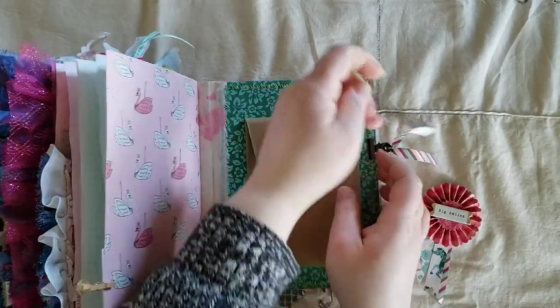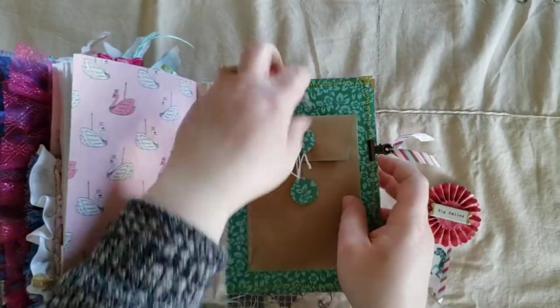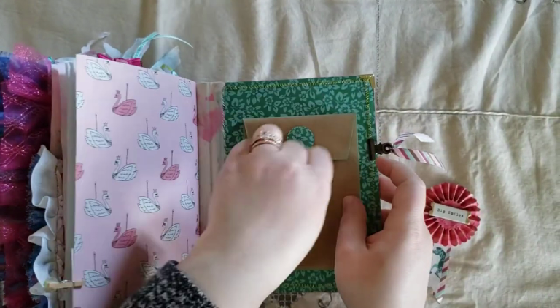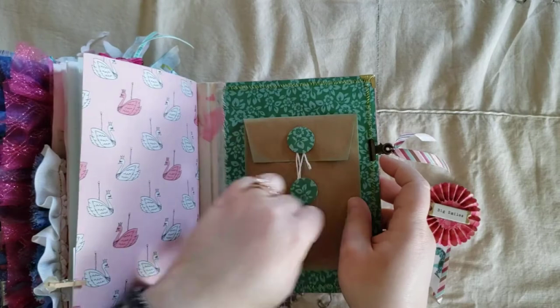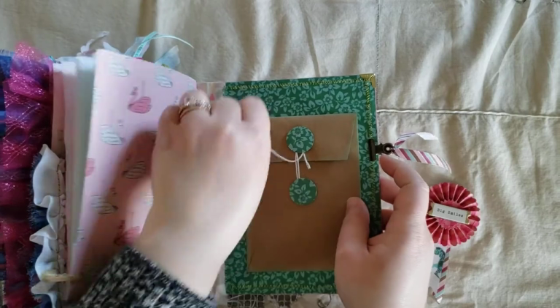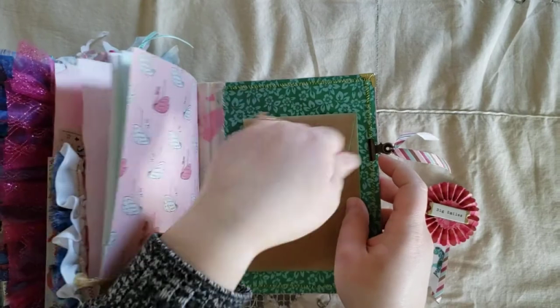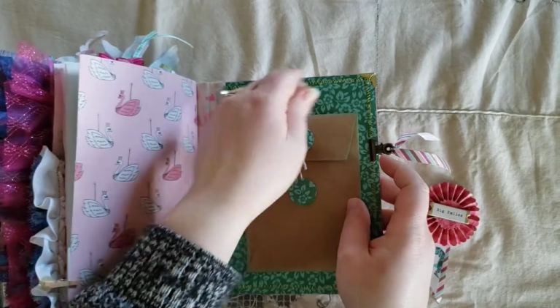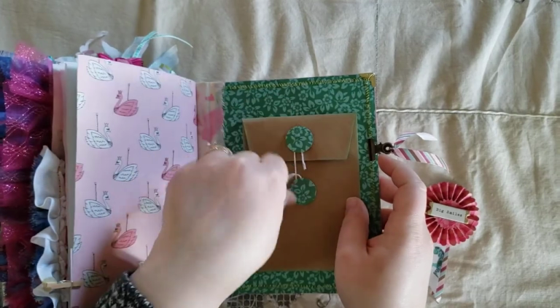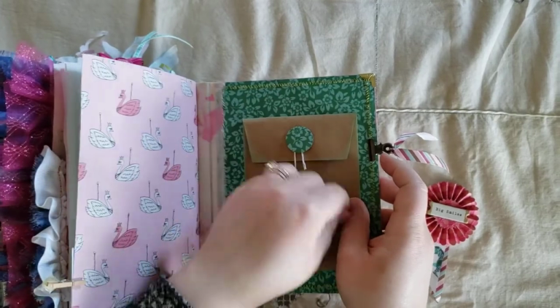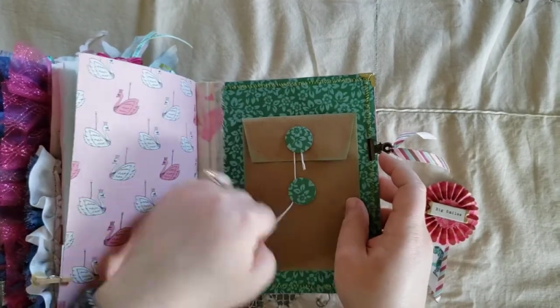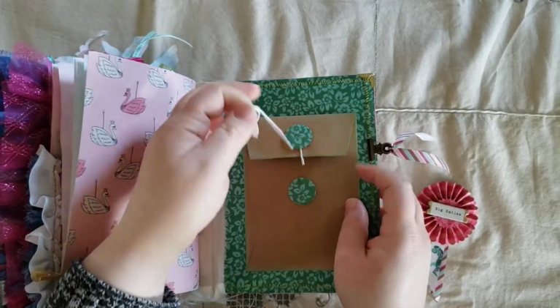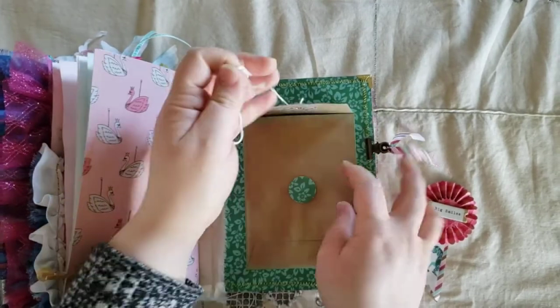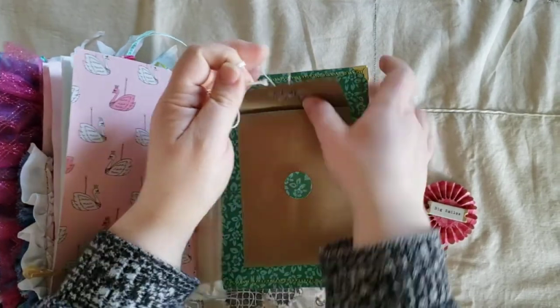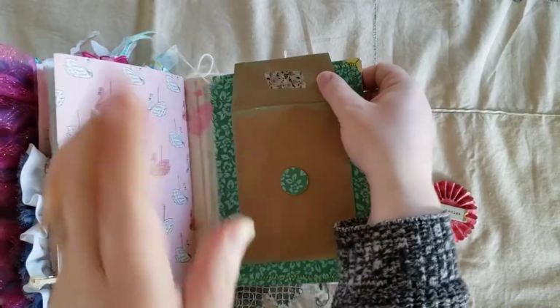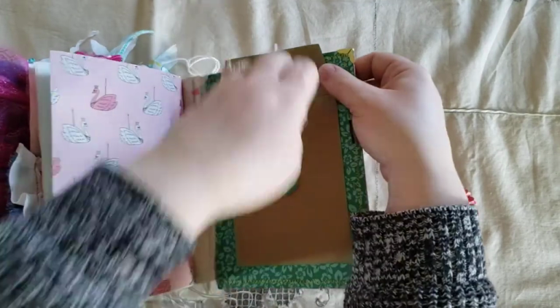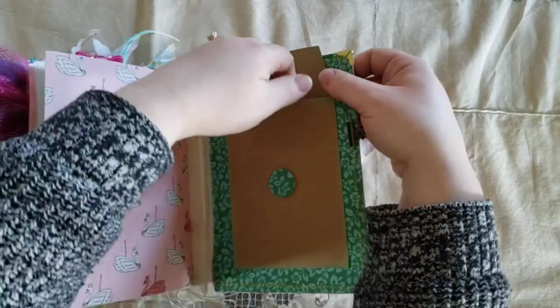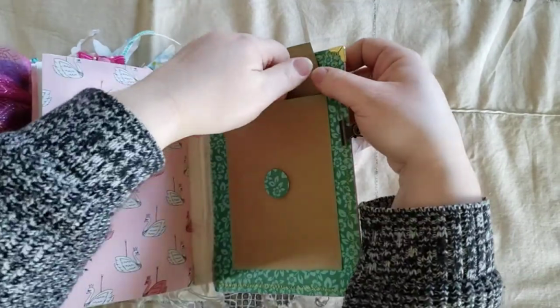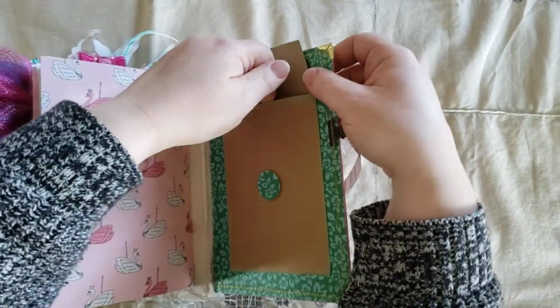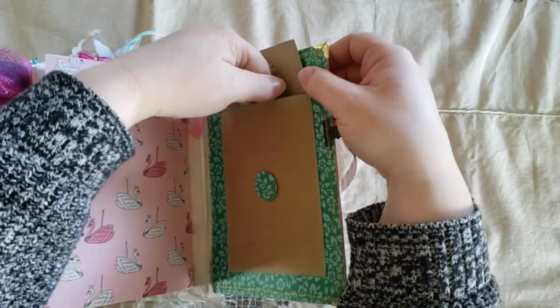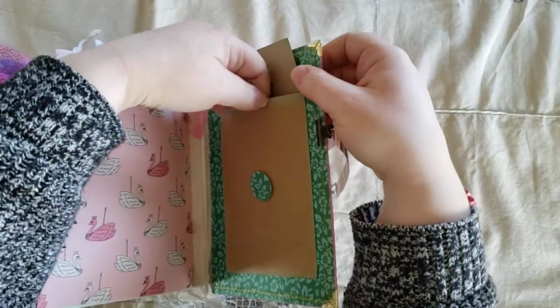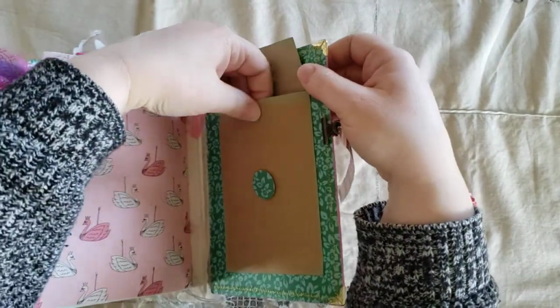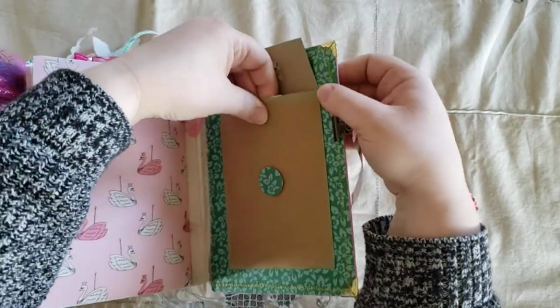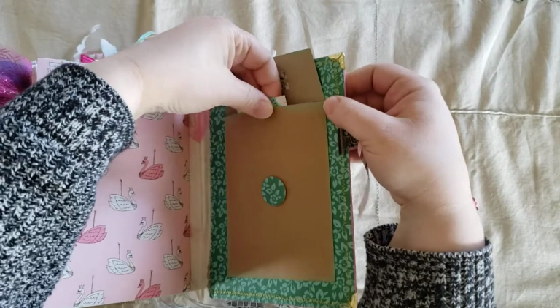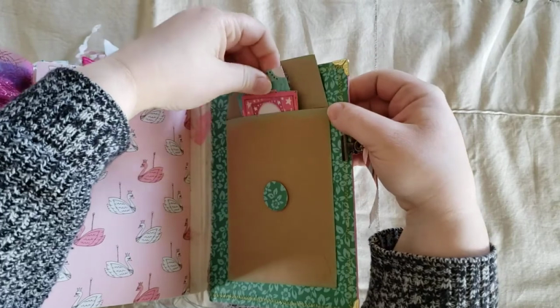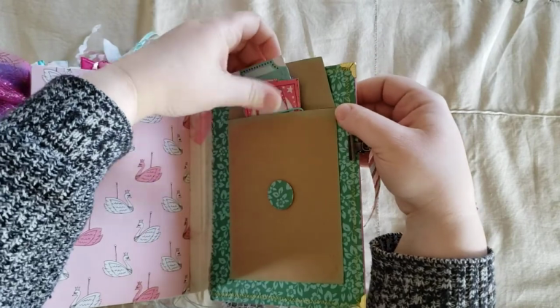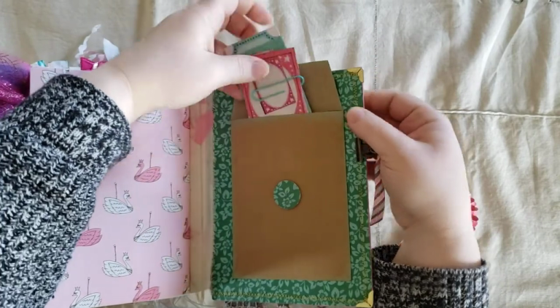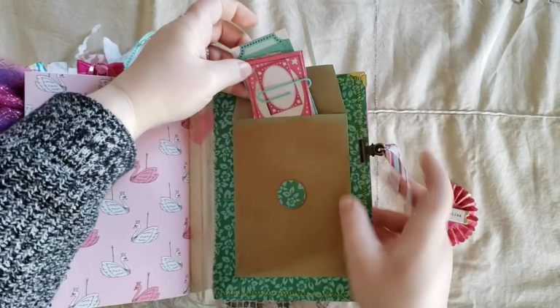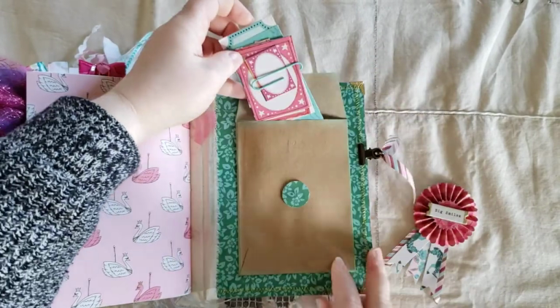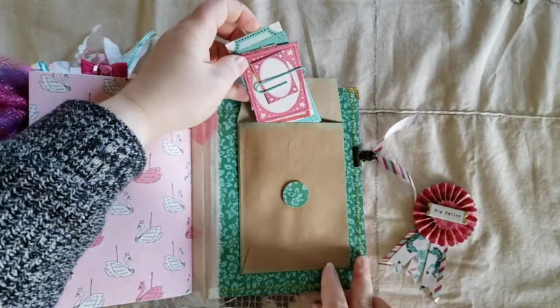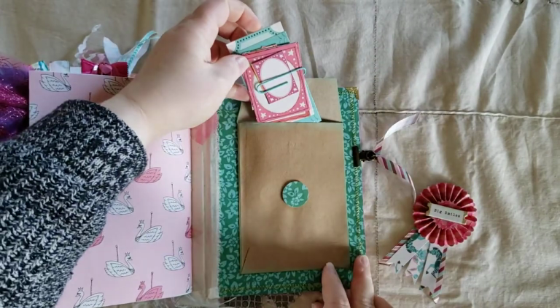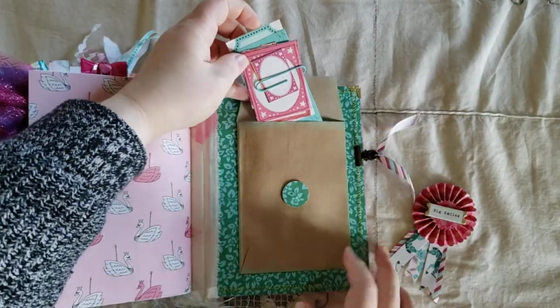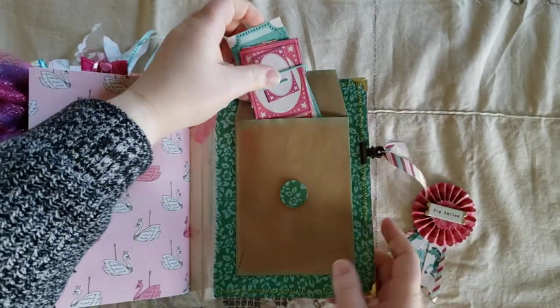And then on the back here, there's just a little pocket. And I just have some cut-aparts there.